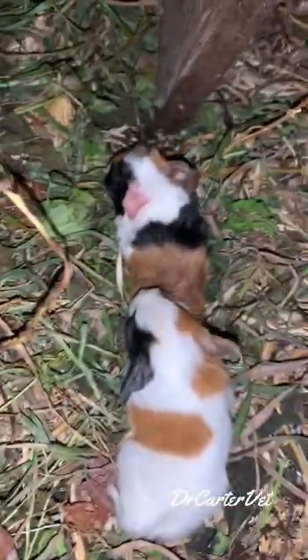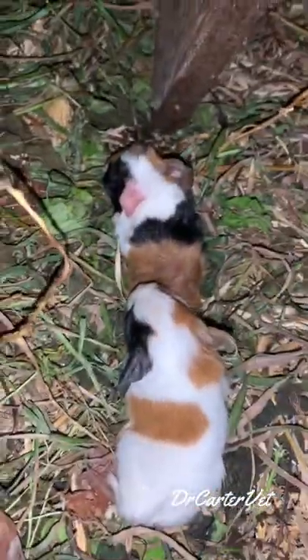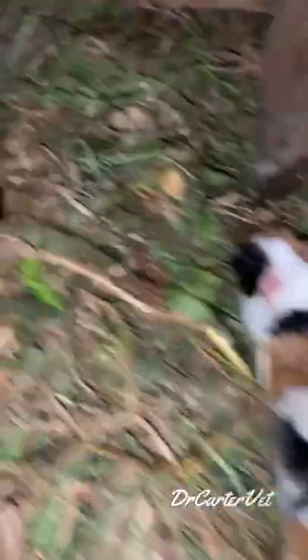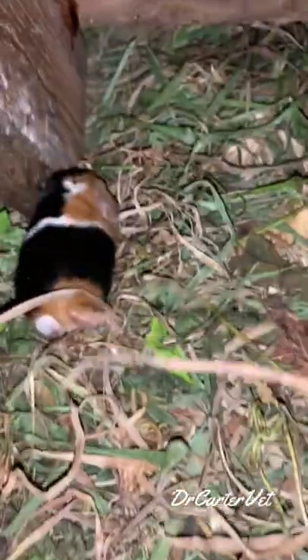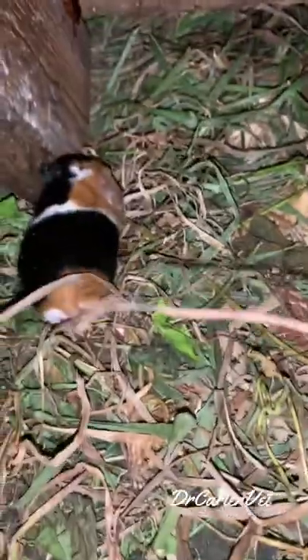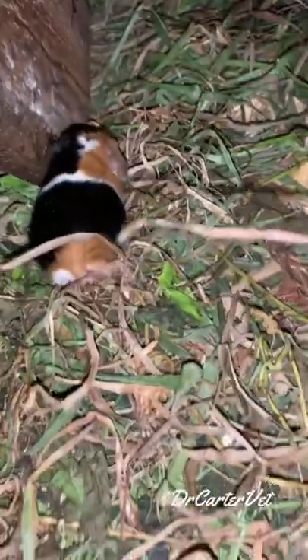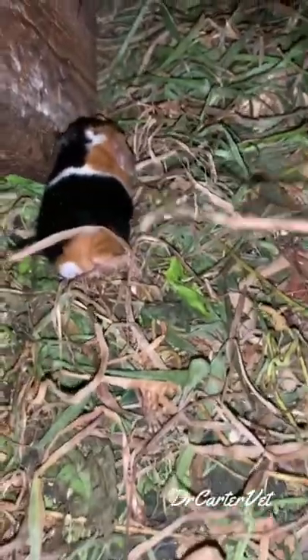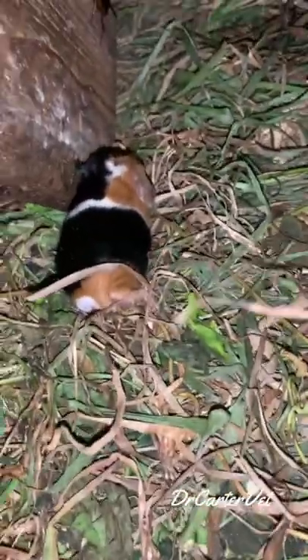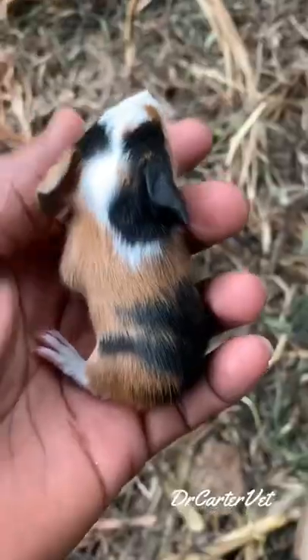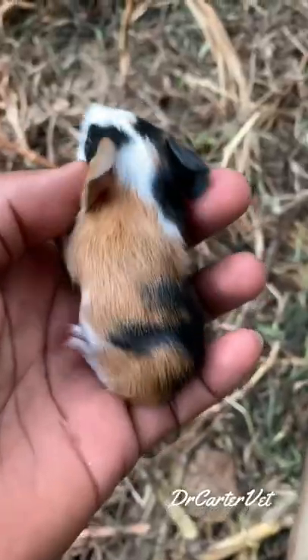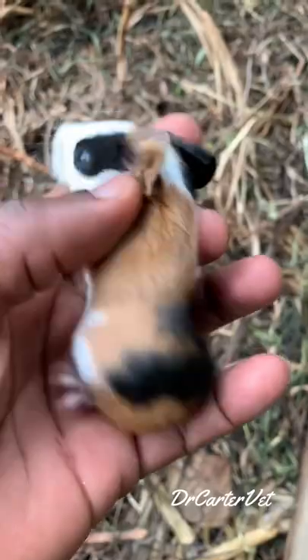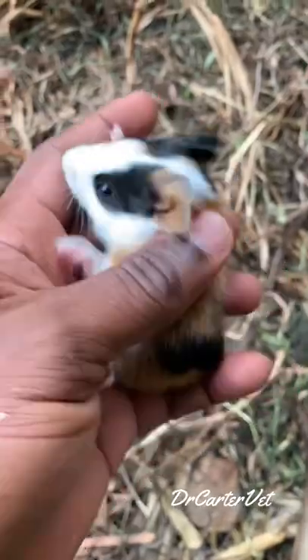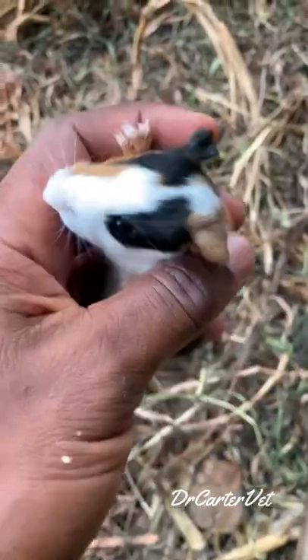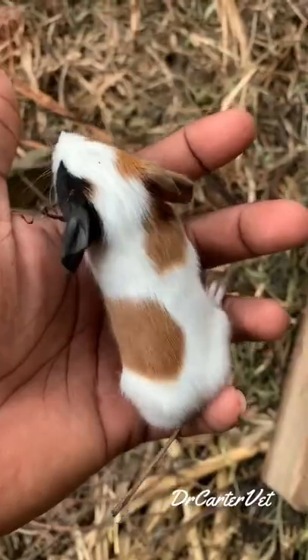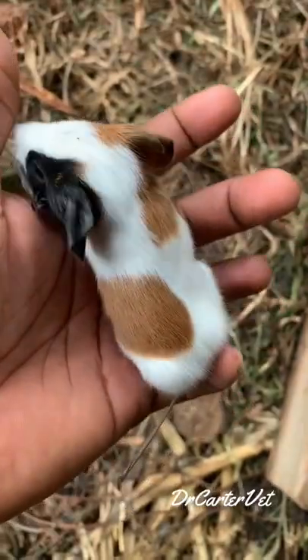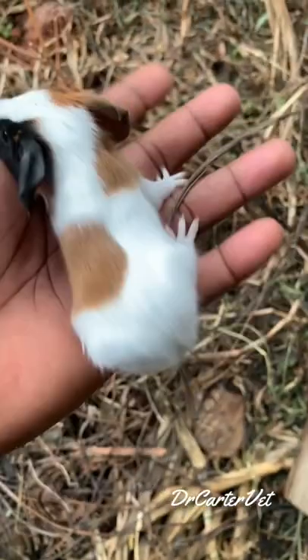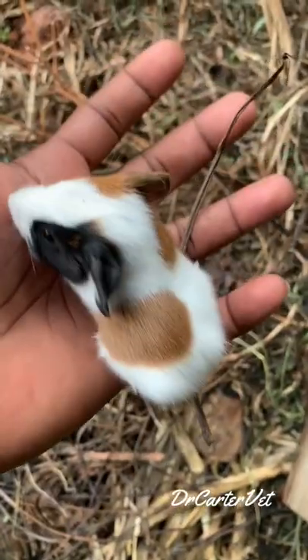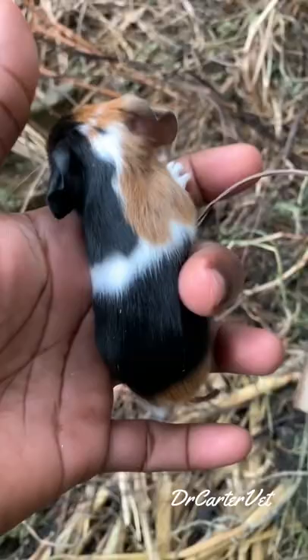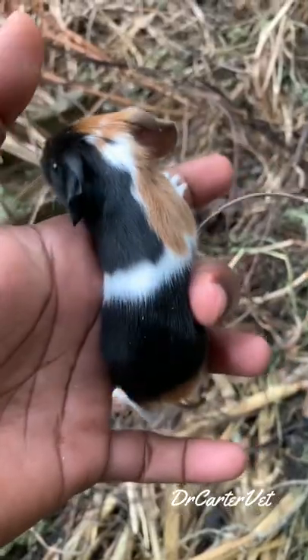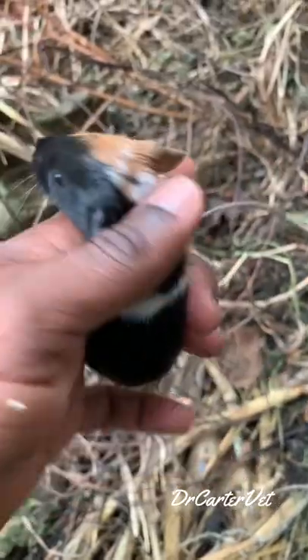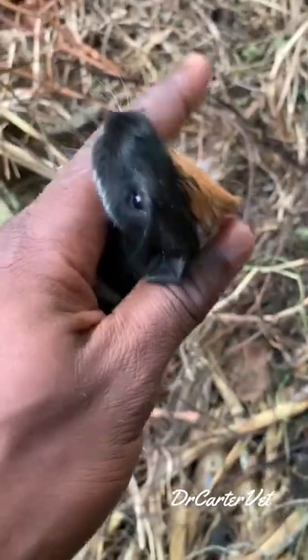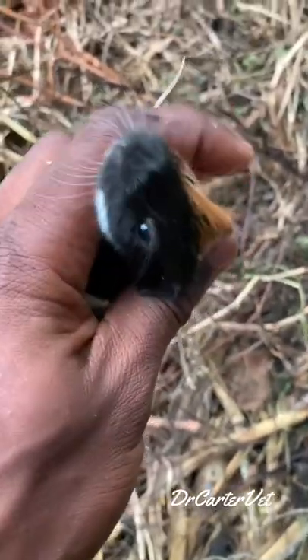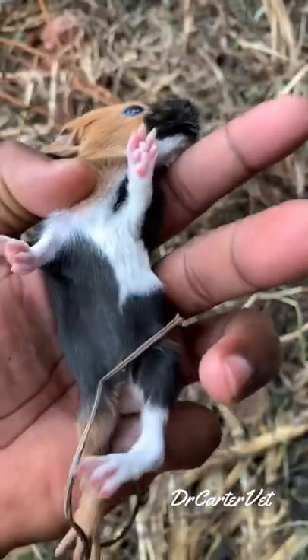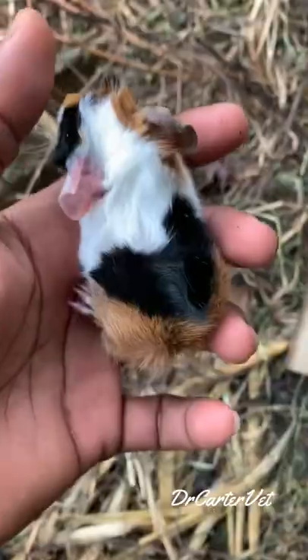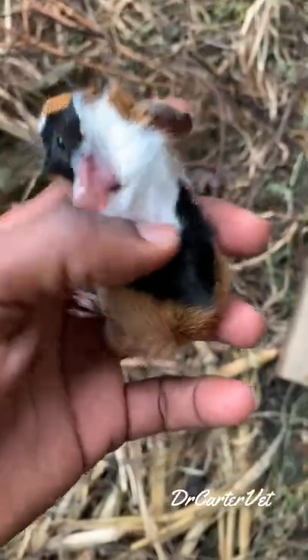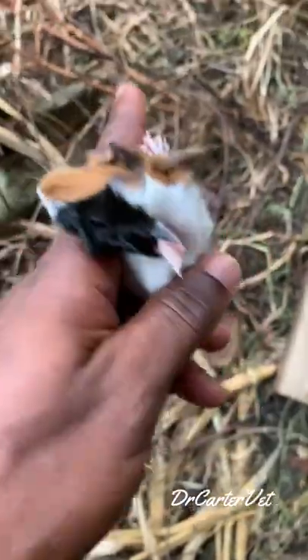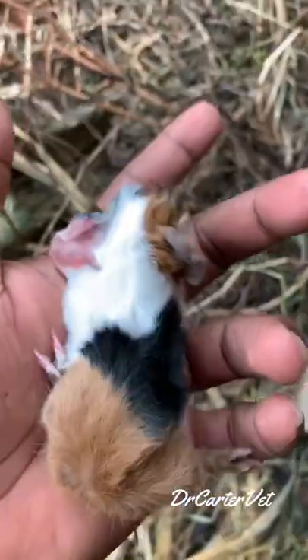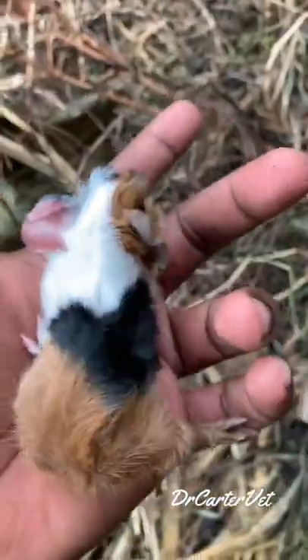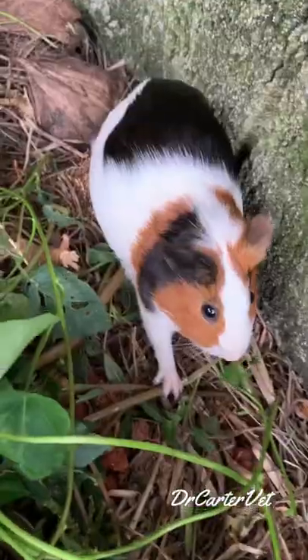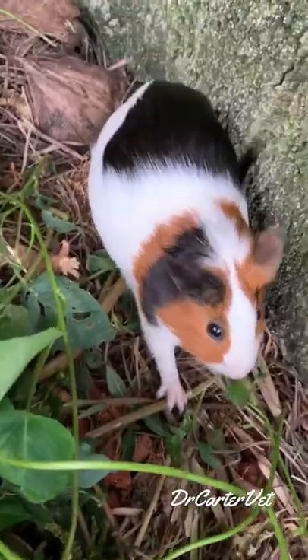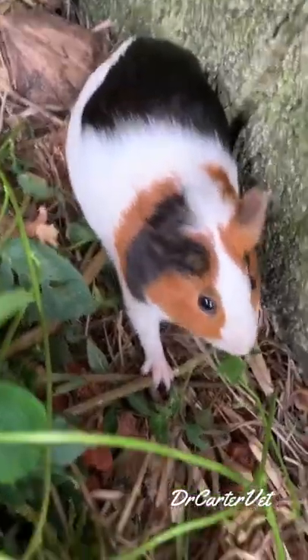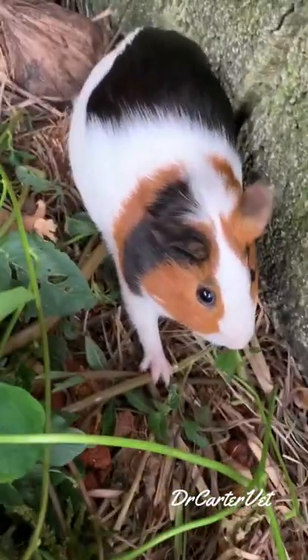They had such cool designs with black and orange and white. They were the most amazing little babies you could see, but they weren't babies for long.